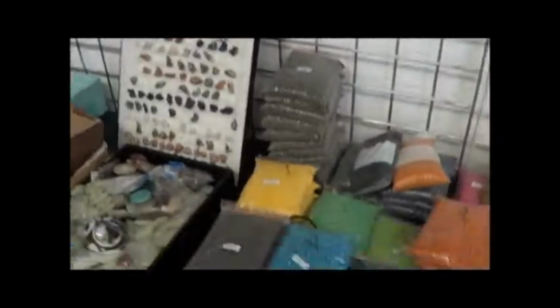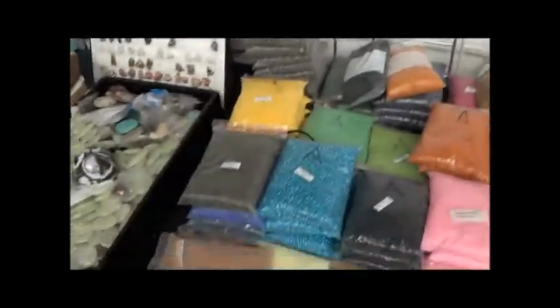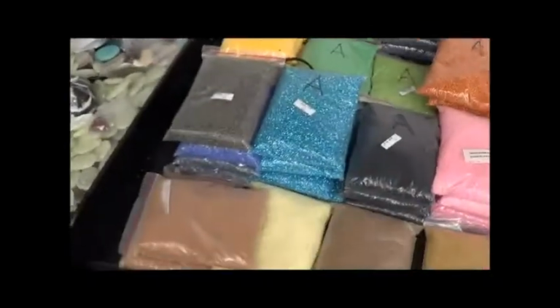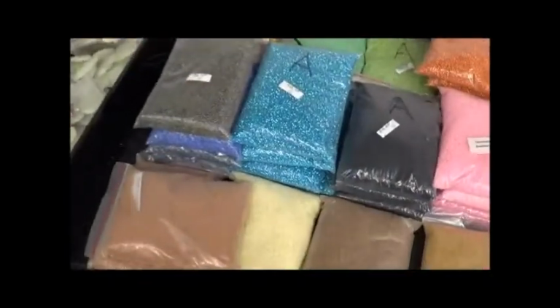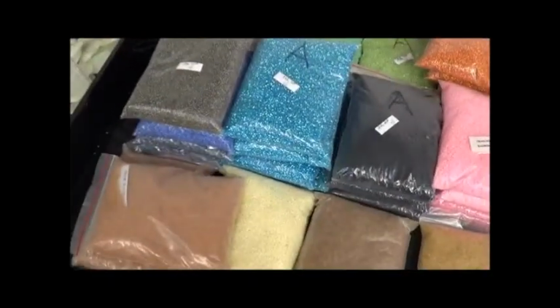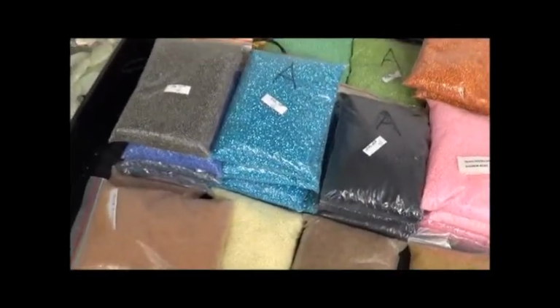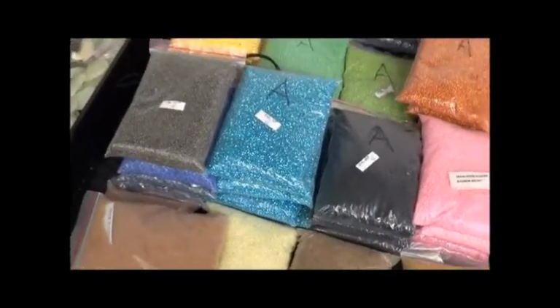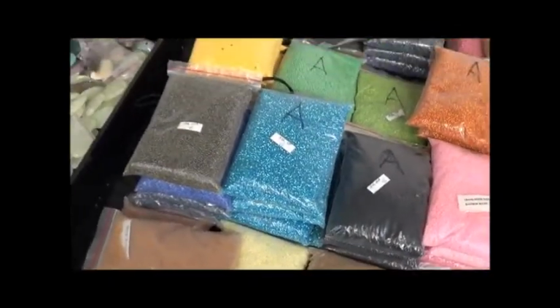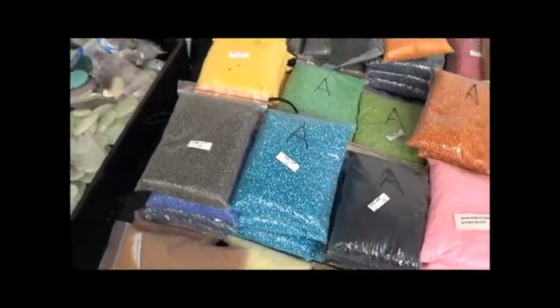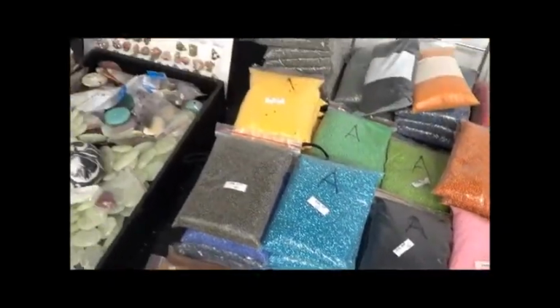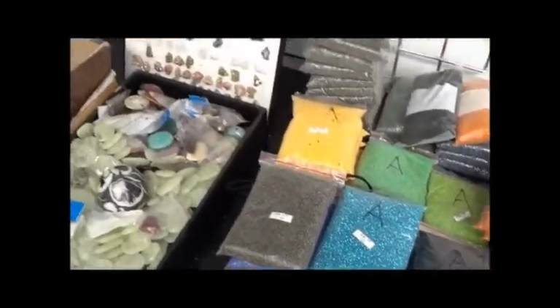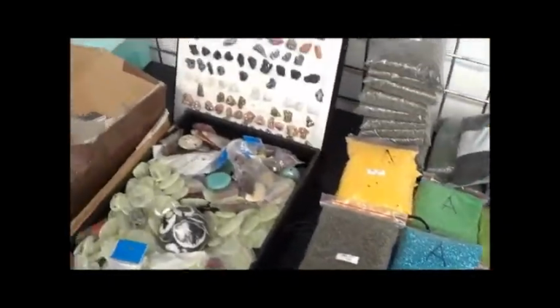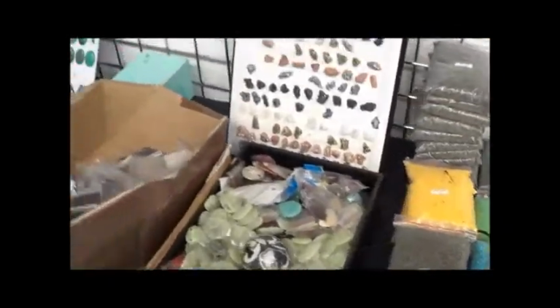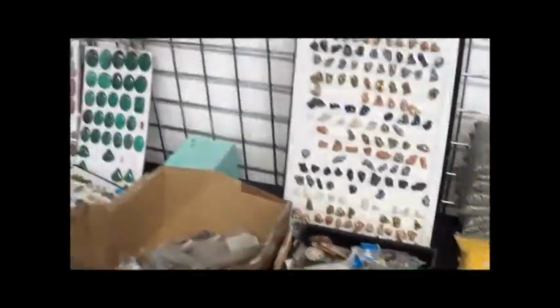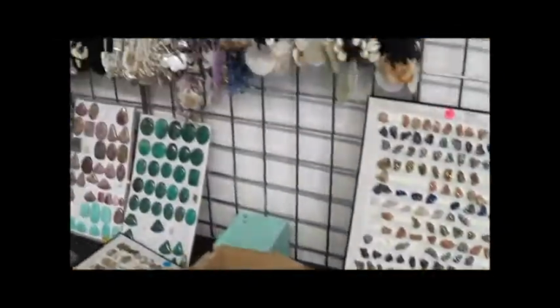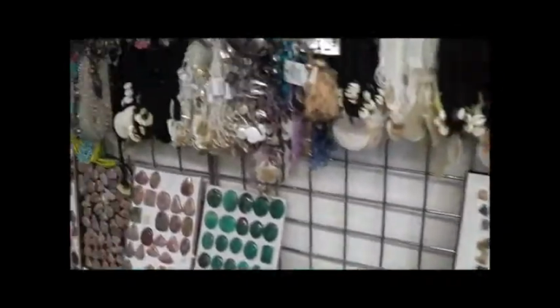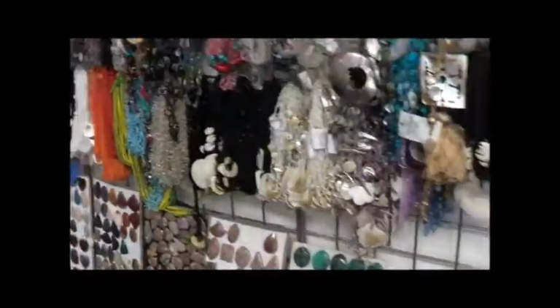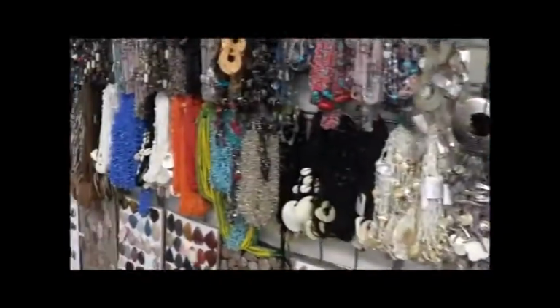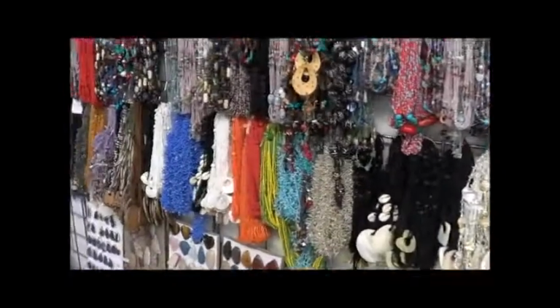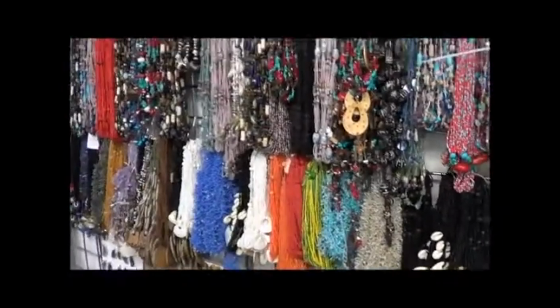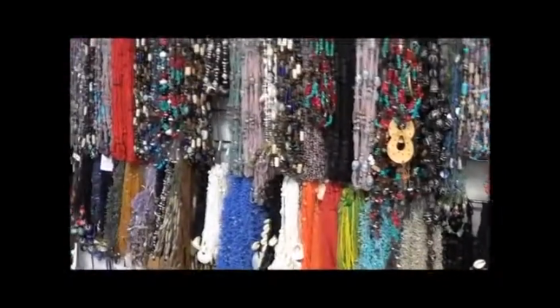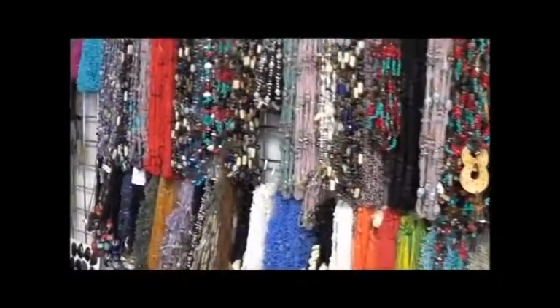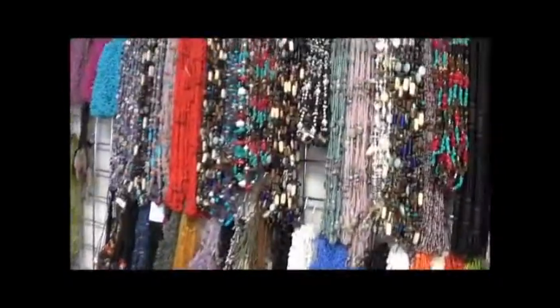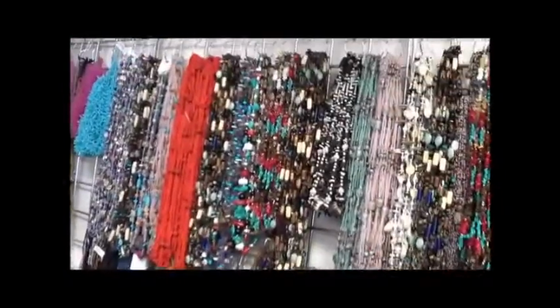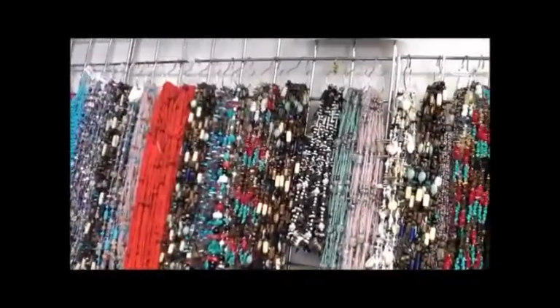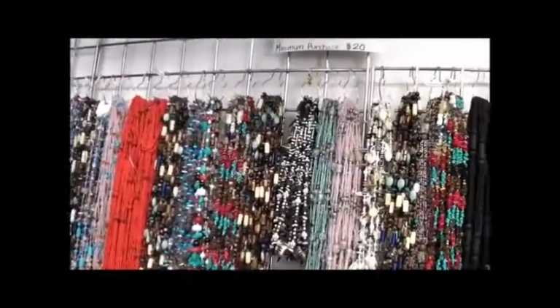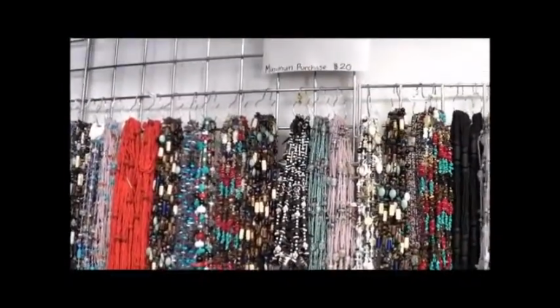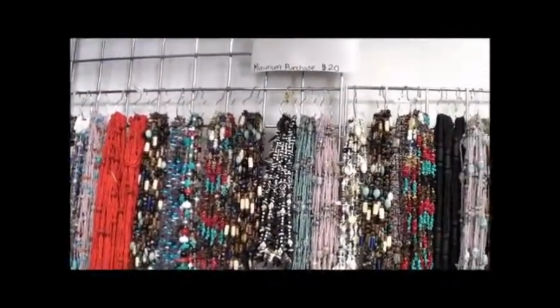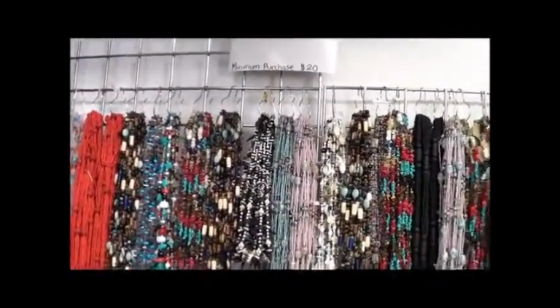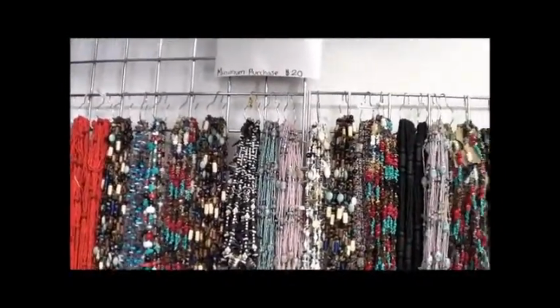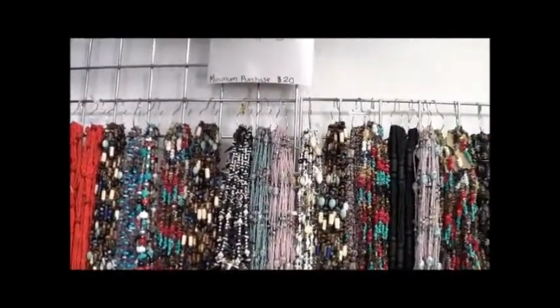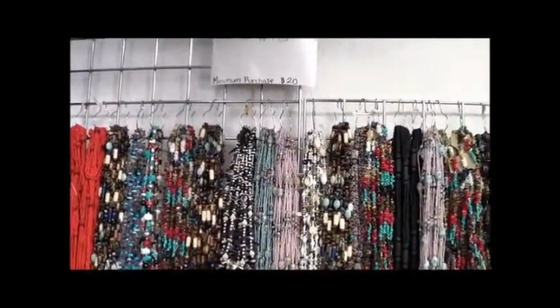Packets of beads to be strung. $12 for $18. Minimum purchase, $20.